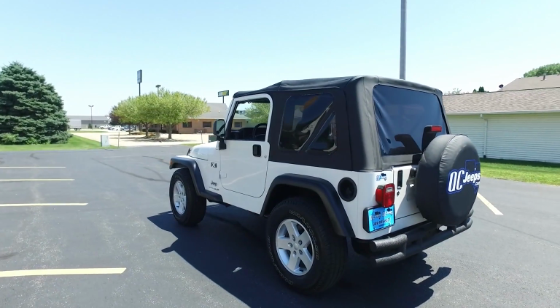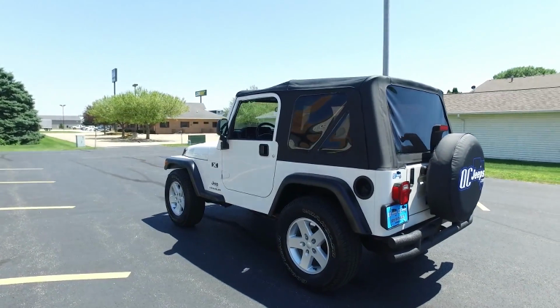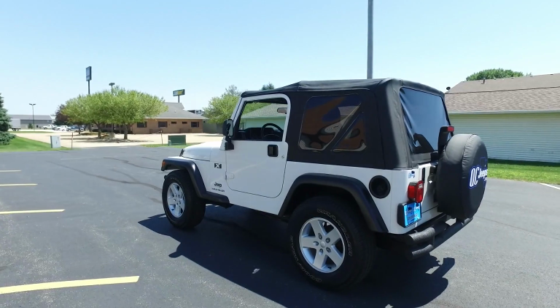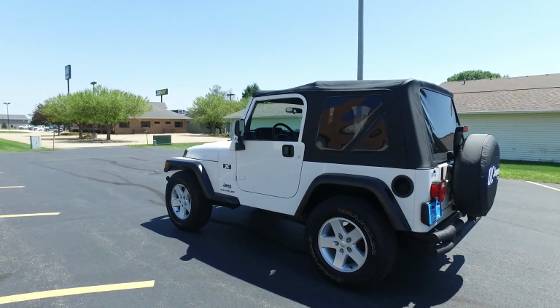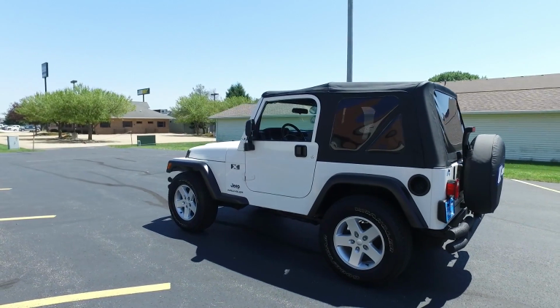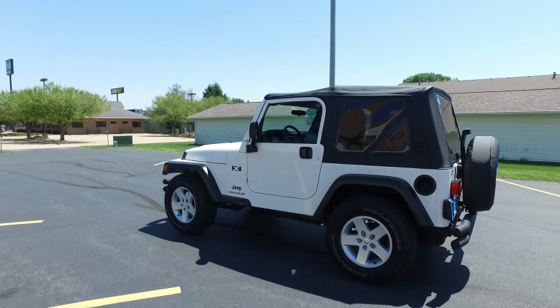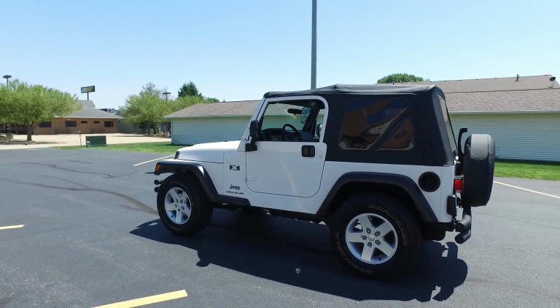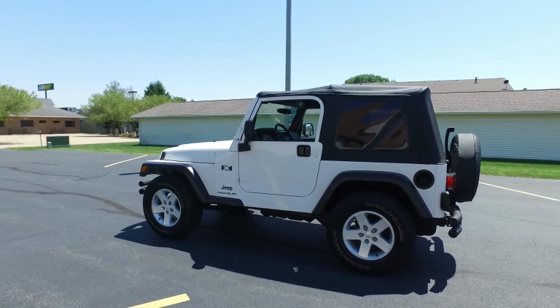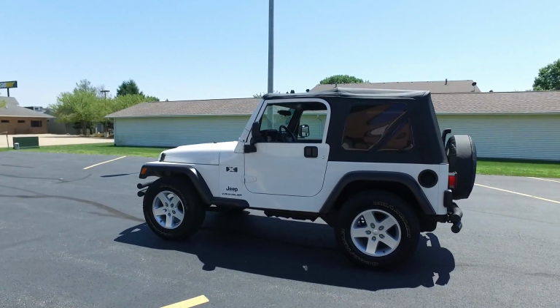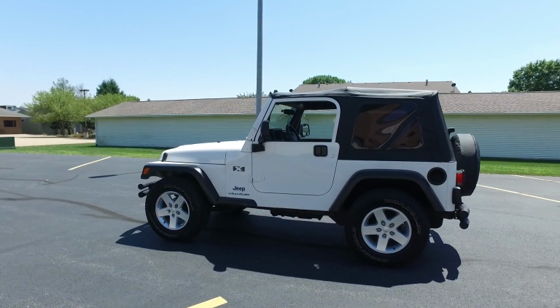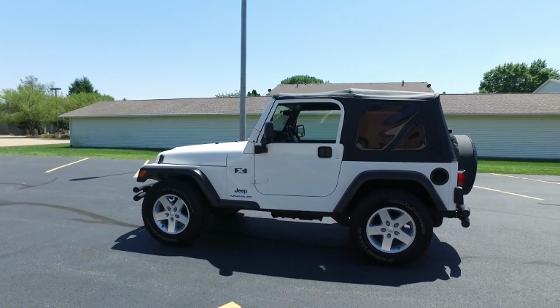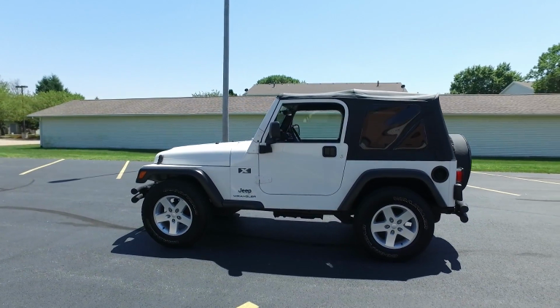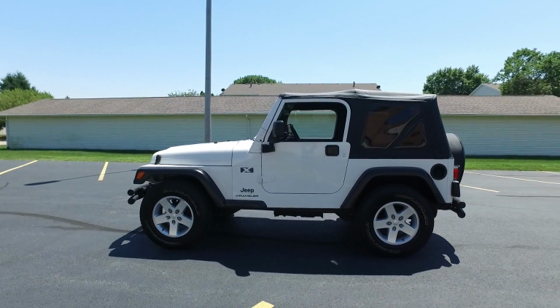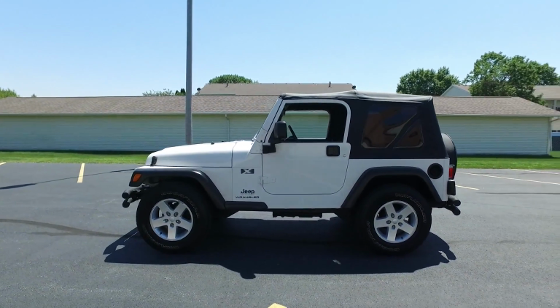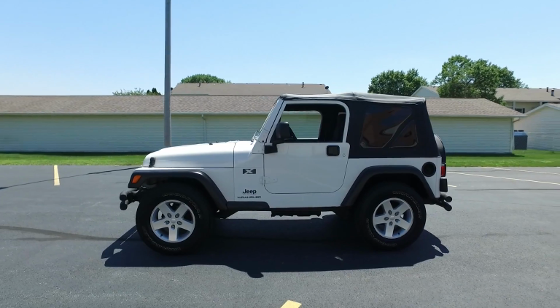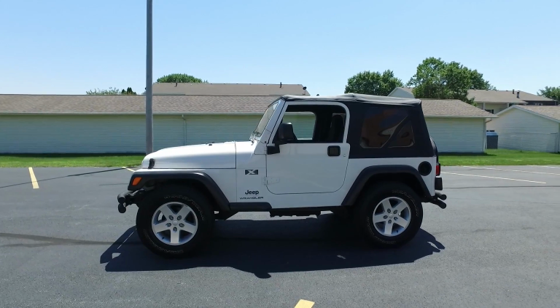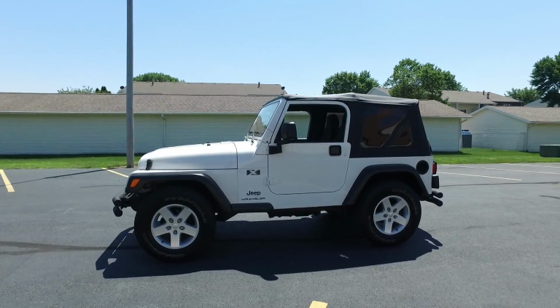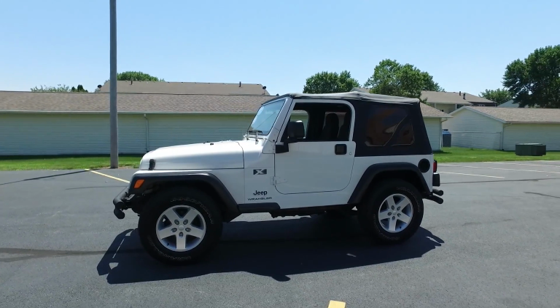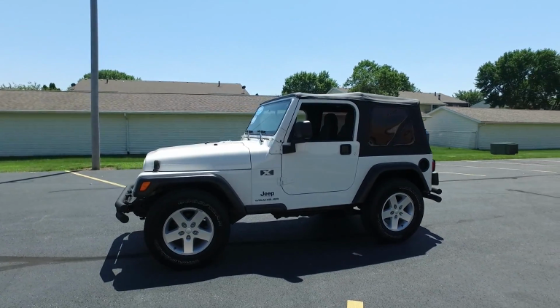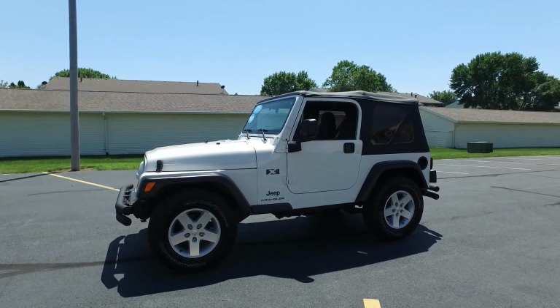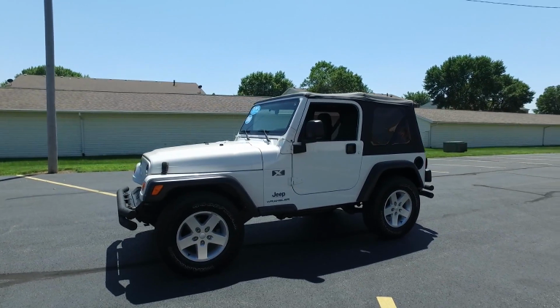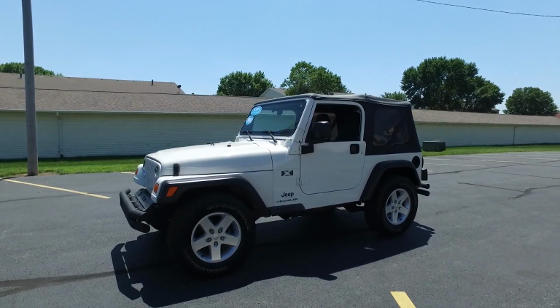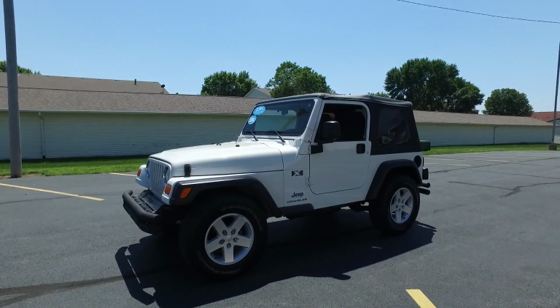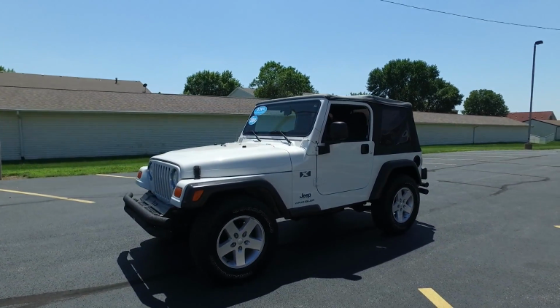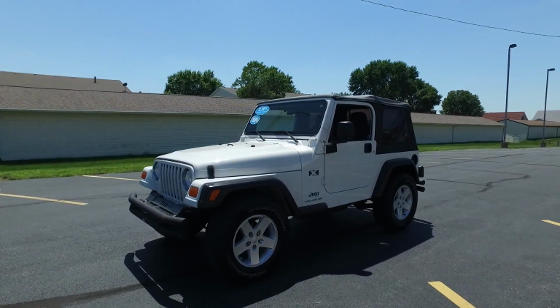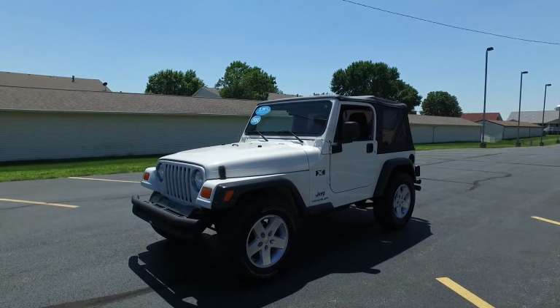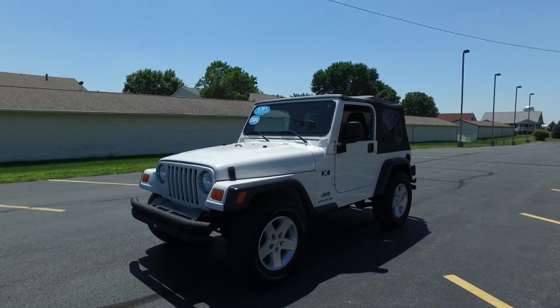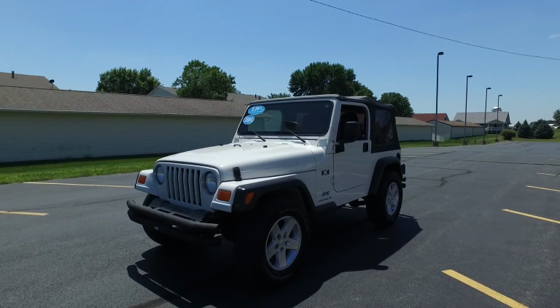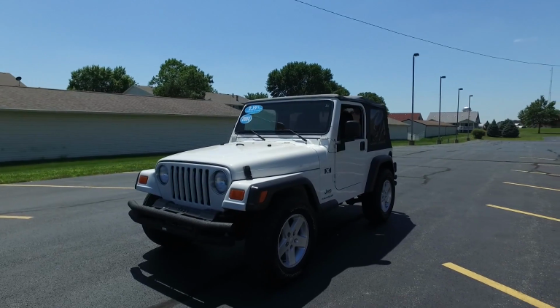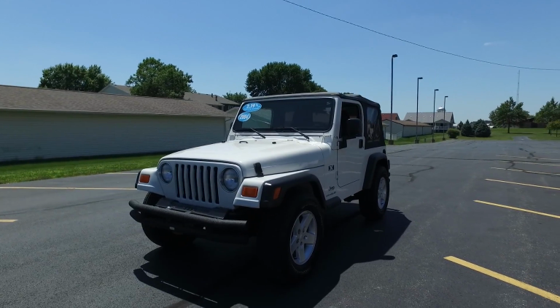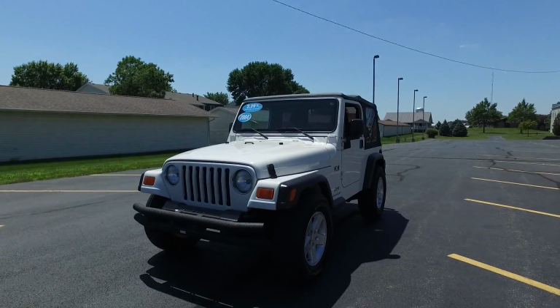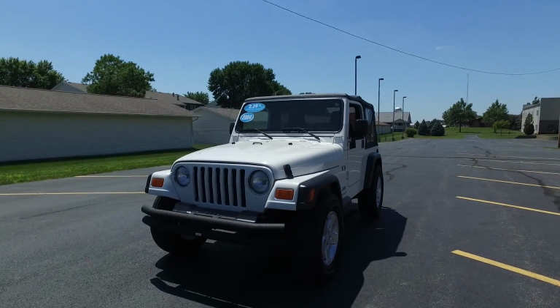Awesome setup. The factory edition Wrangler tires on this. It's also got aftermarket bumpers, front and rear — nice and subtle, but still a great aftermarket look for this Jeep.